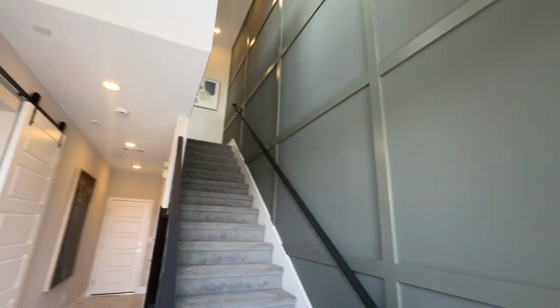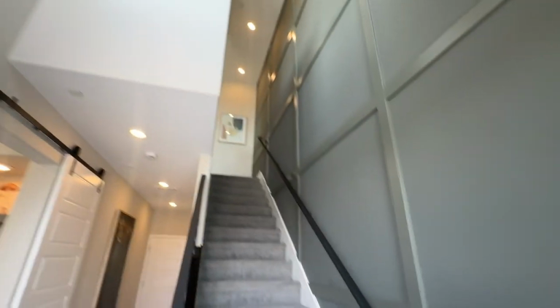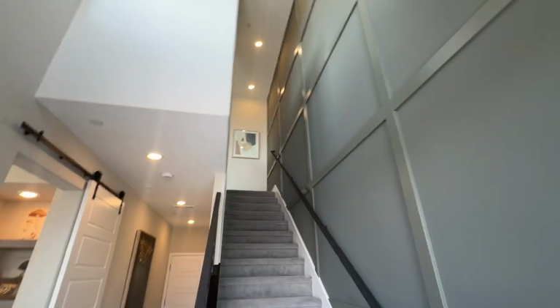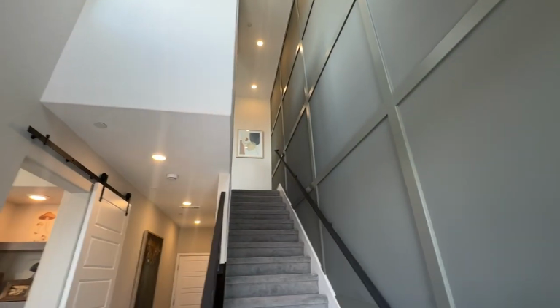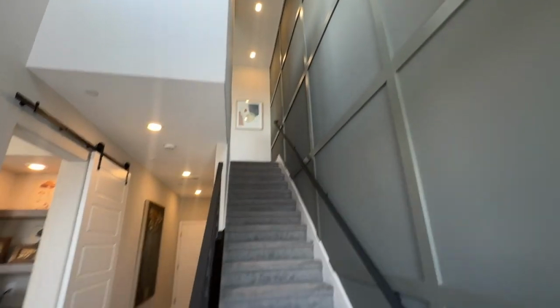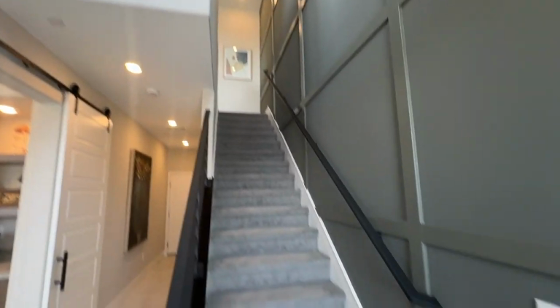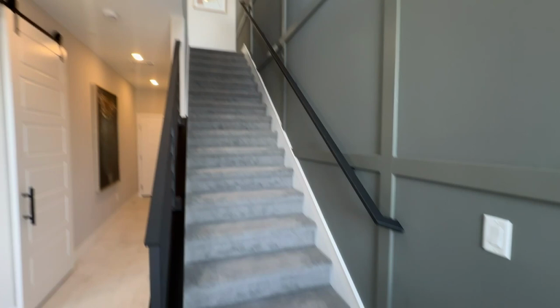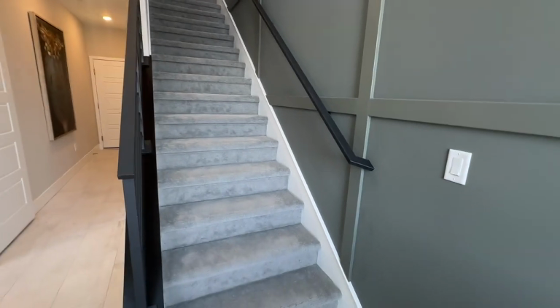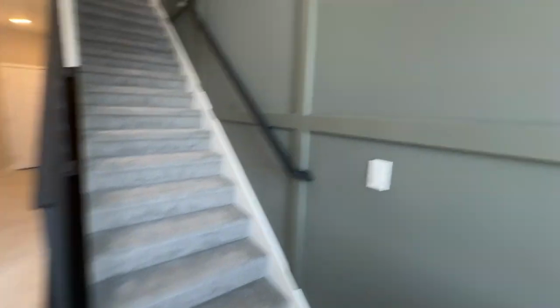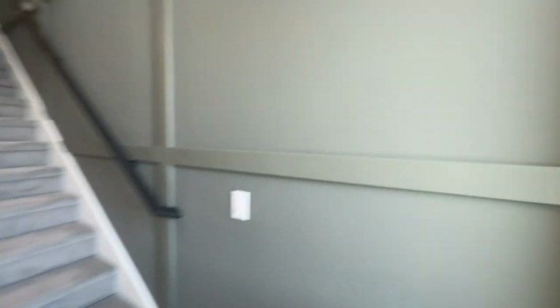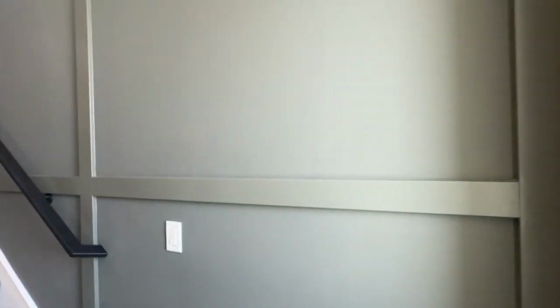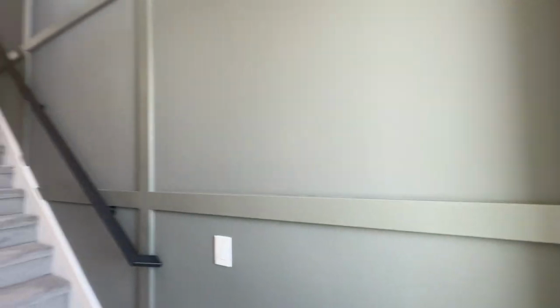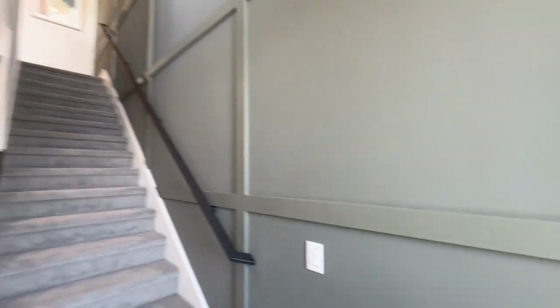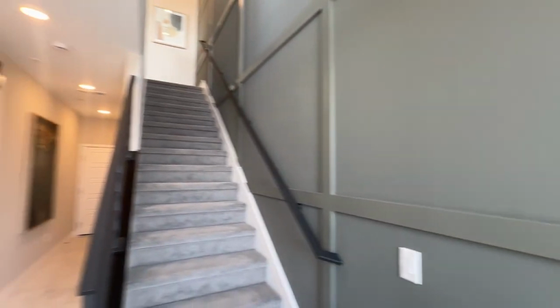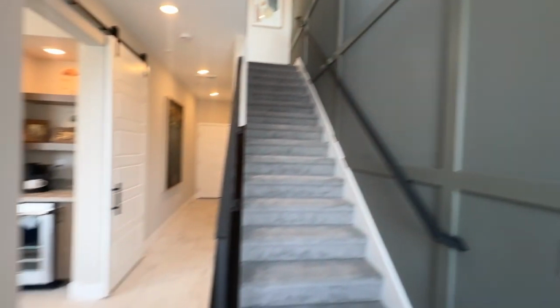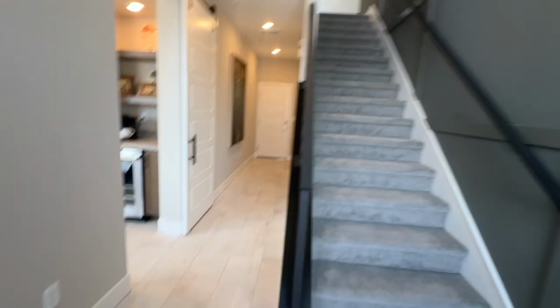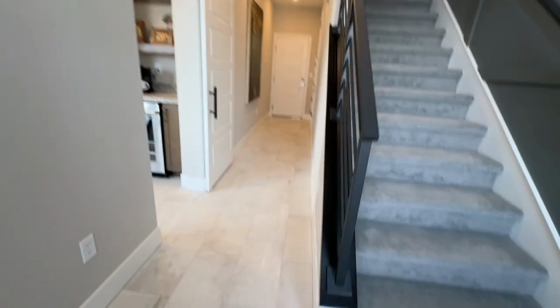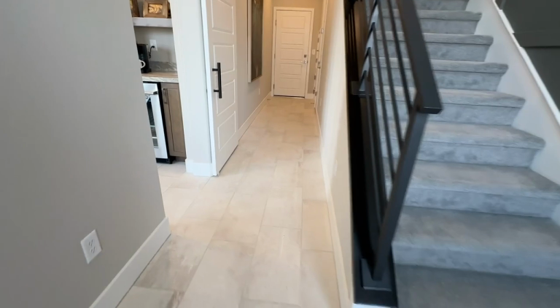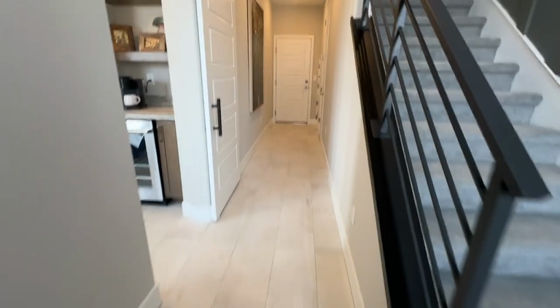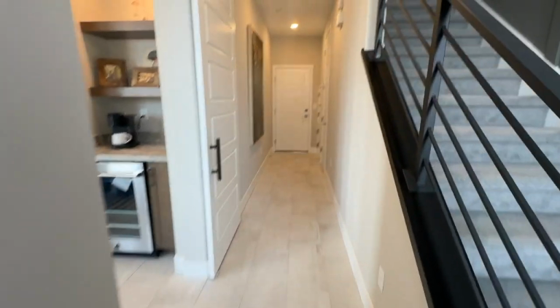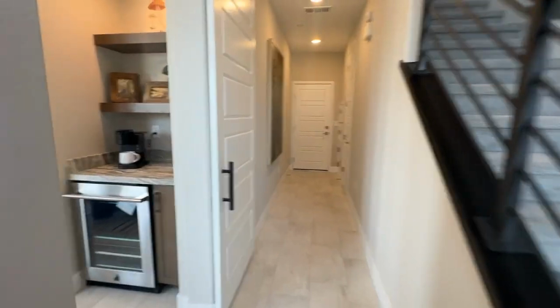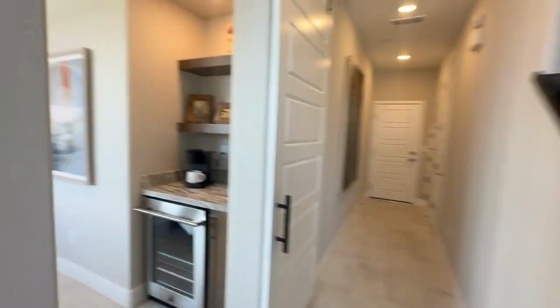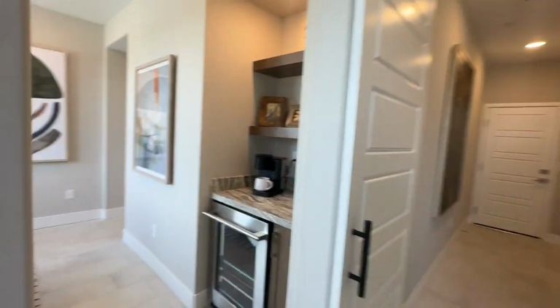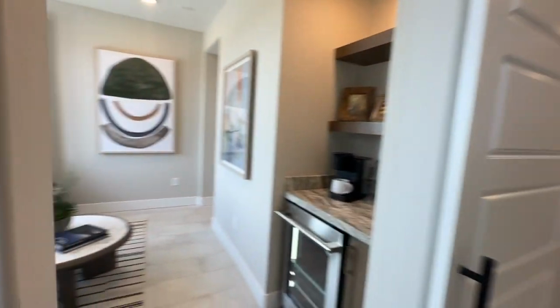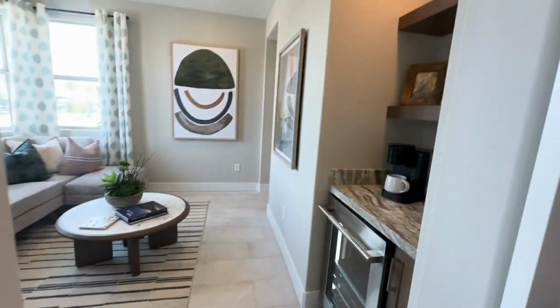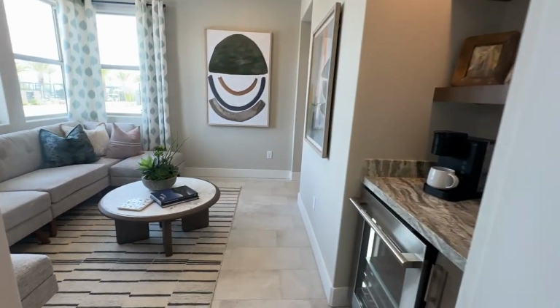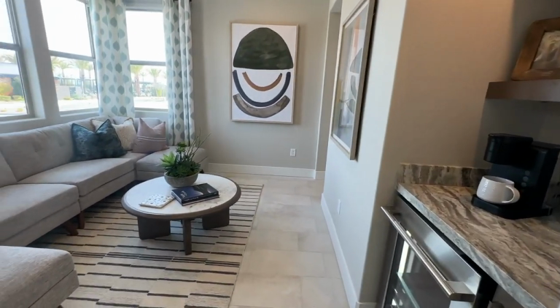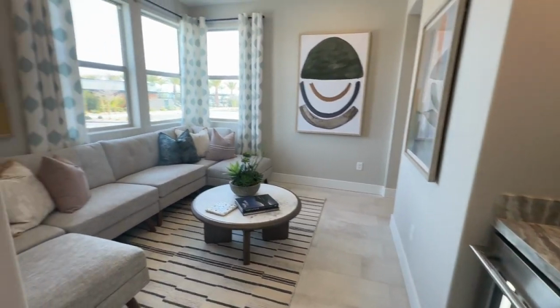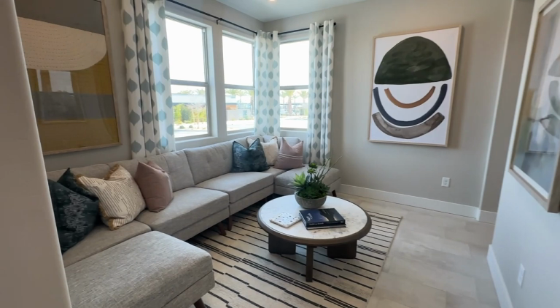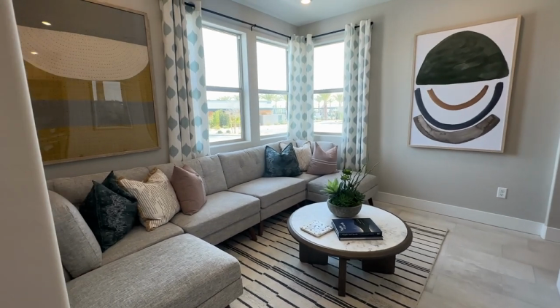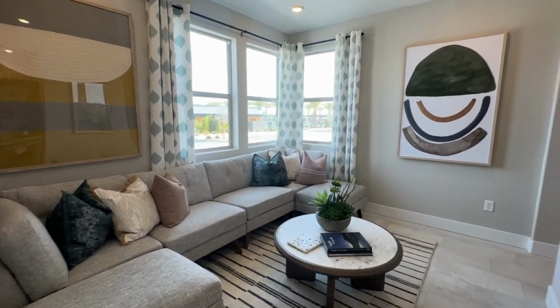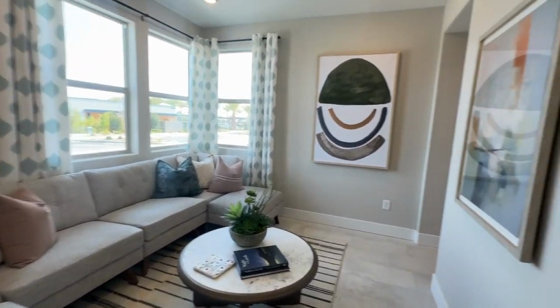Wow, look how tall those ceilings are. I like this little design detail — they did the 12-by-24 tiles. I think this is the den or is this the bedroom? Very nice.